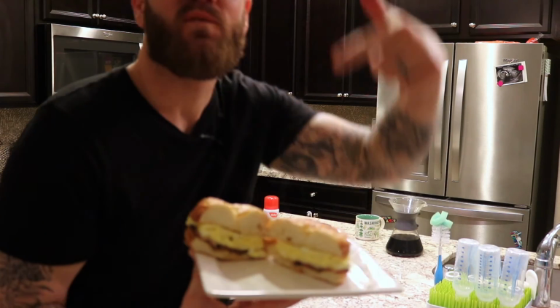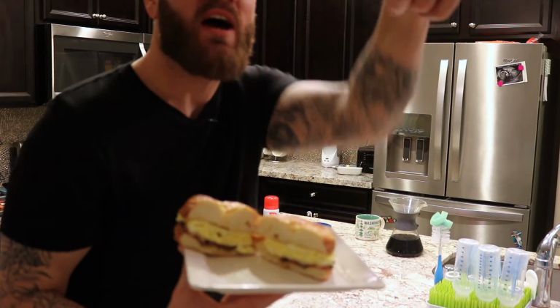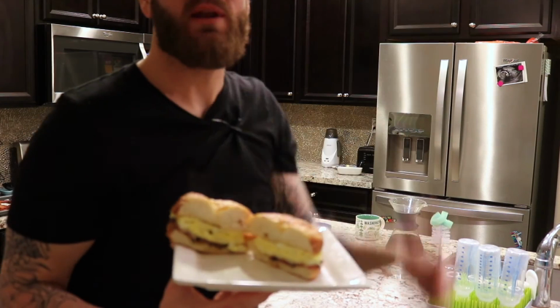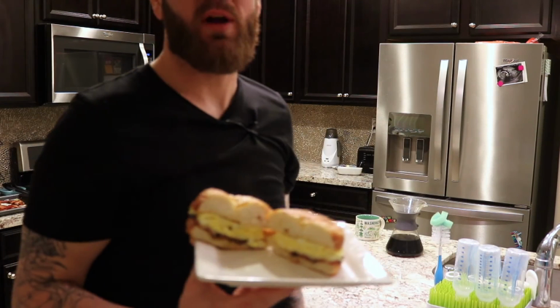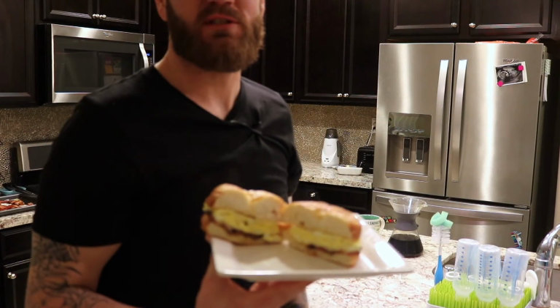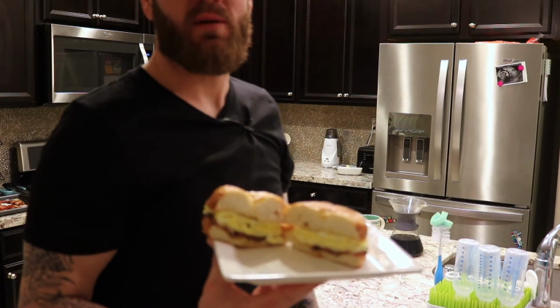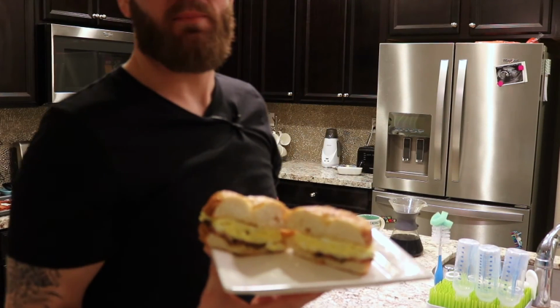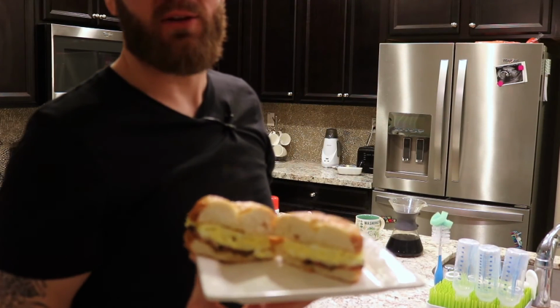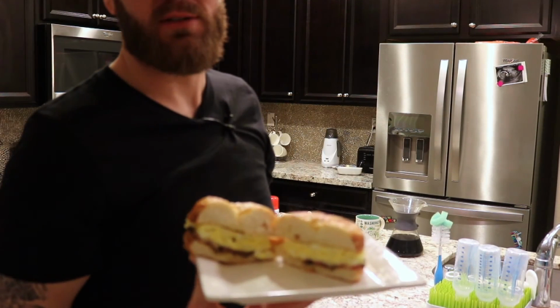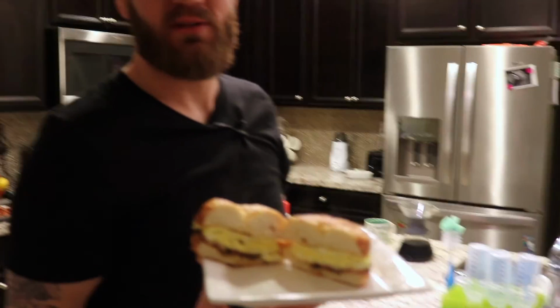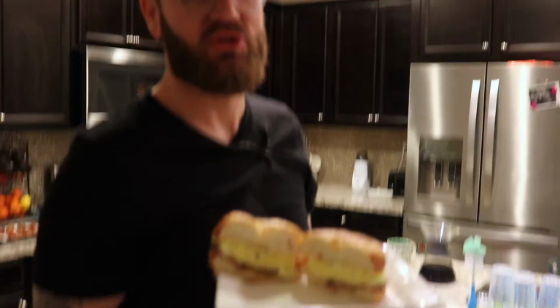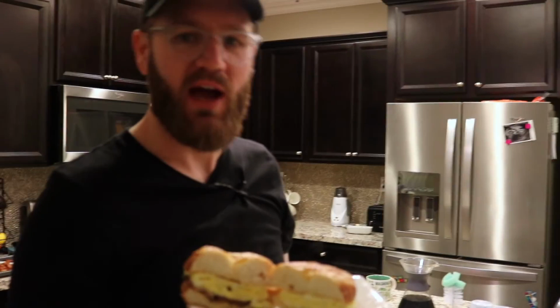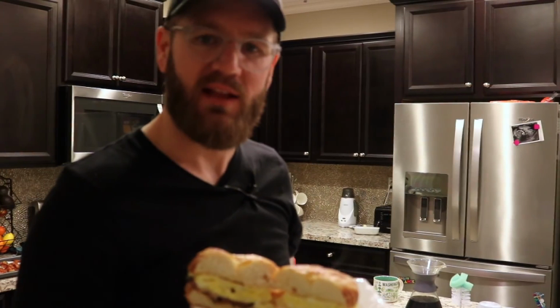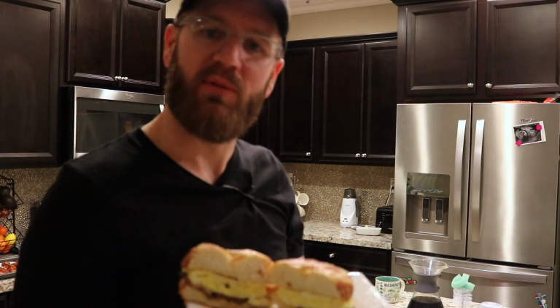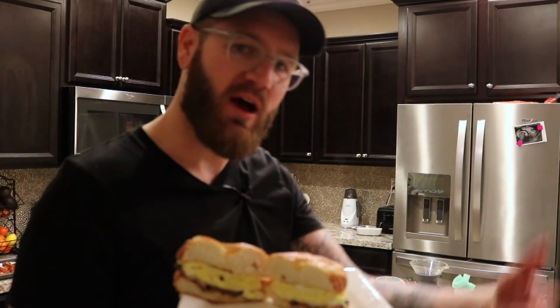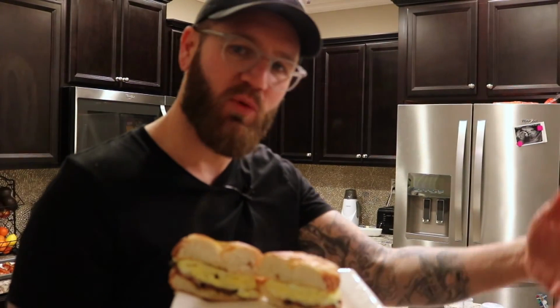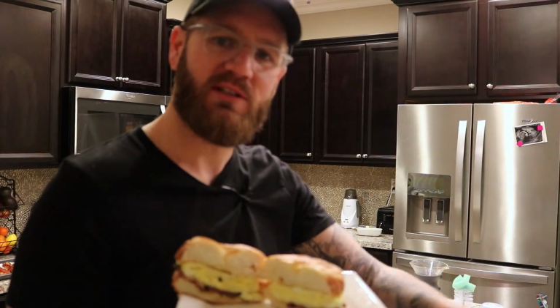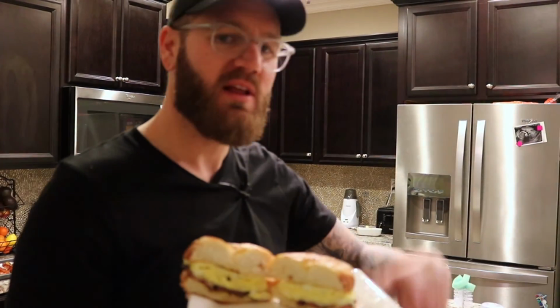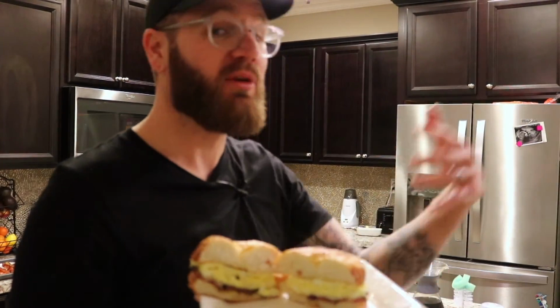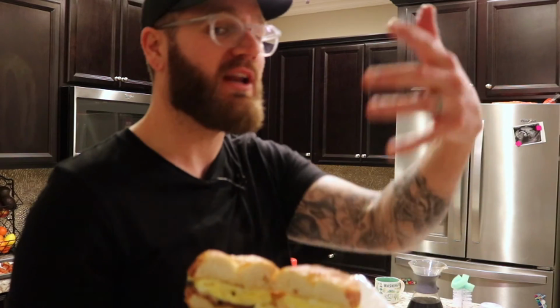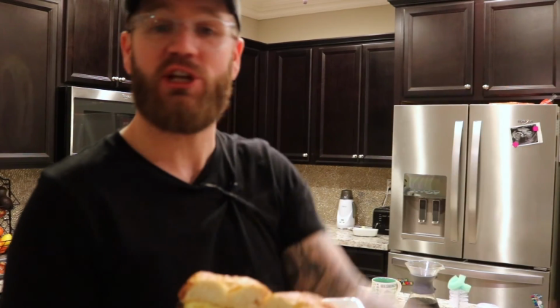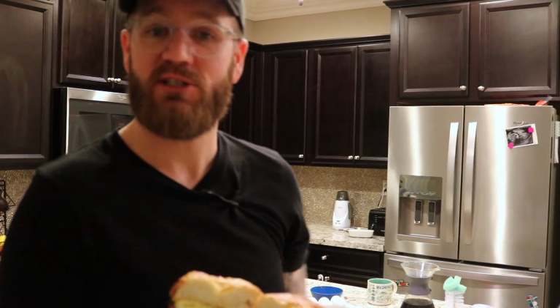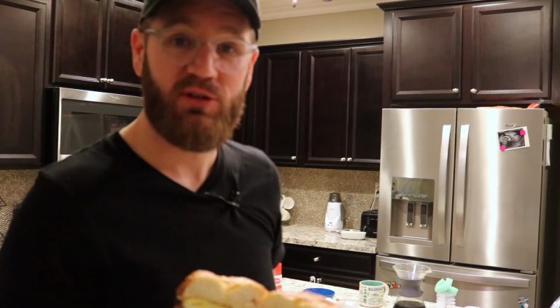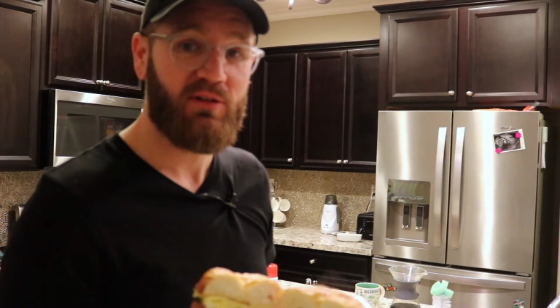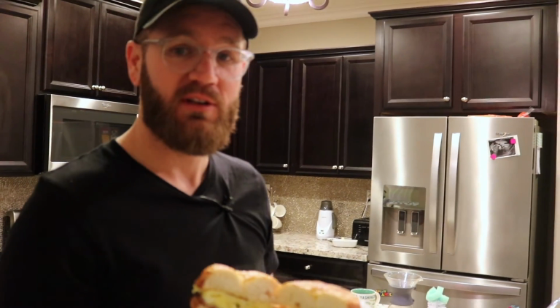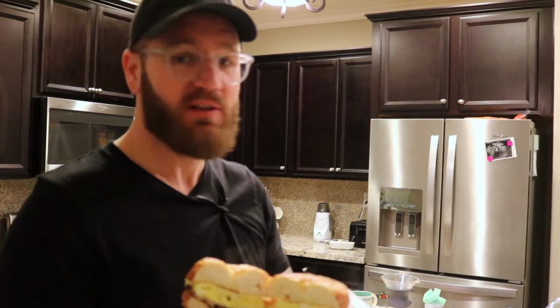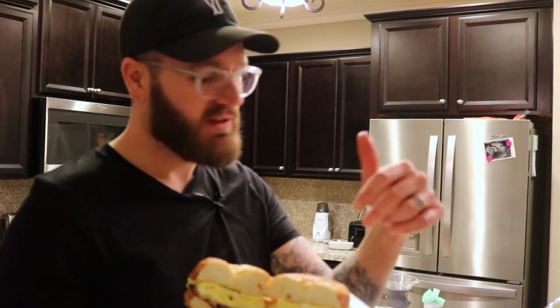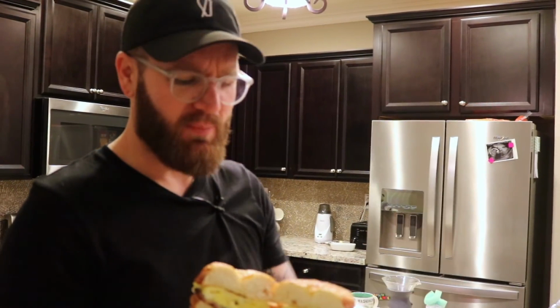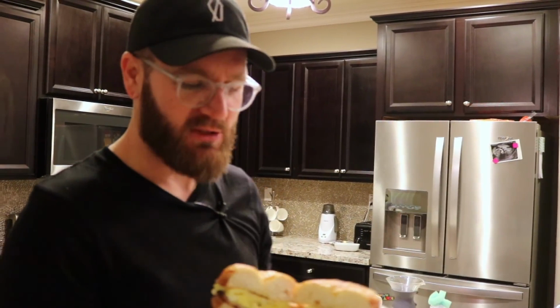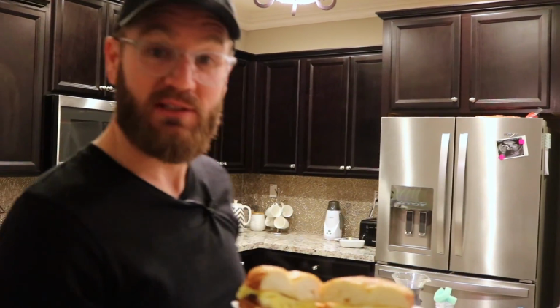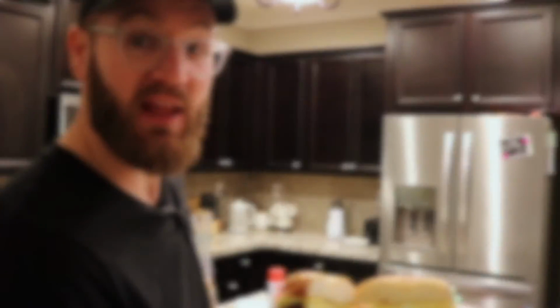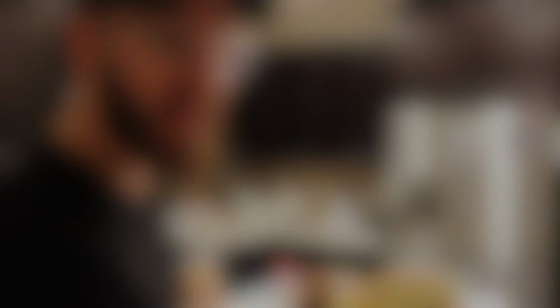Five minute breakfast bagels. Try it. Let me know how it works. Let me know what kind of cheese you do. Get back to us. Later guys.